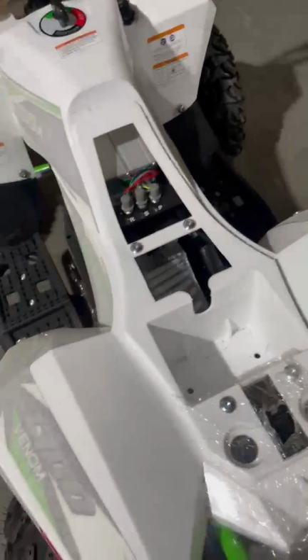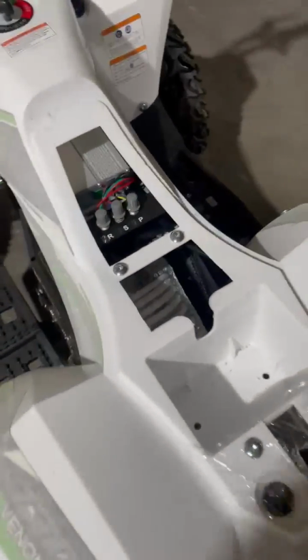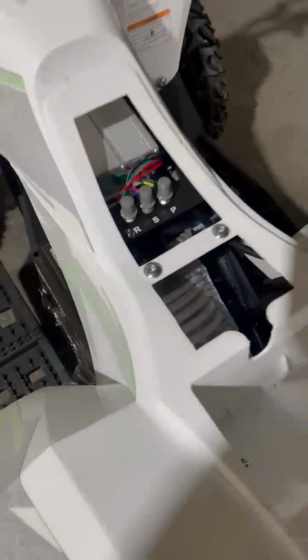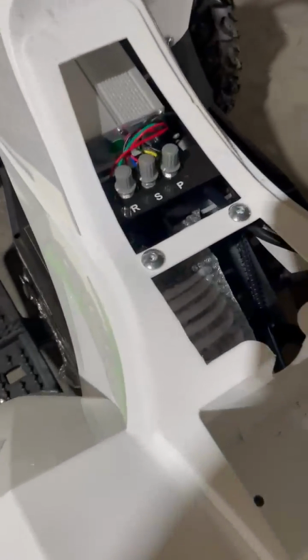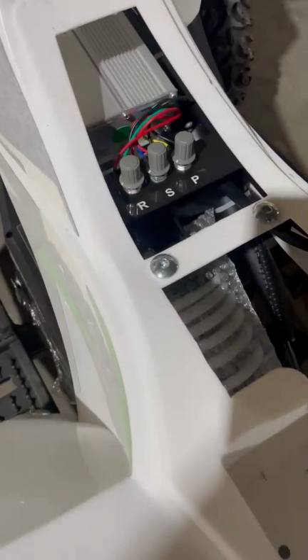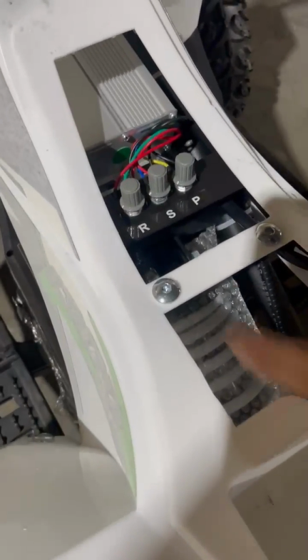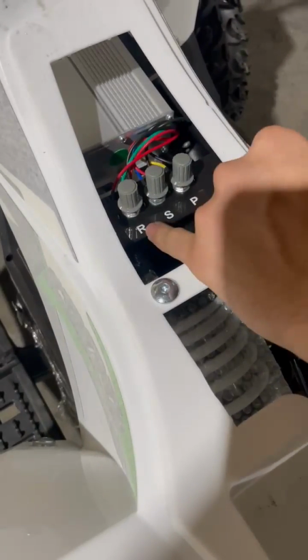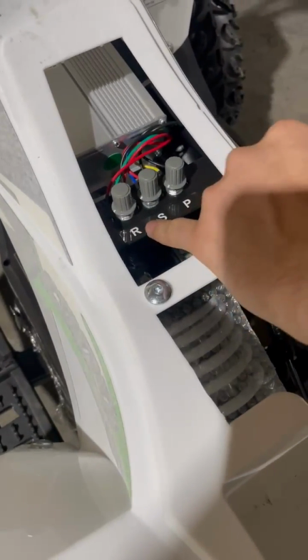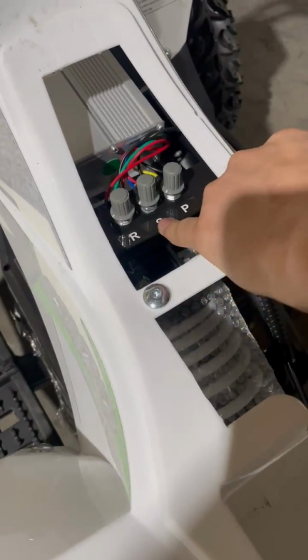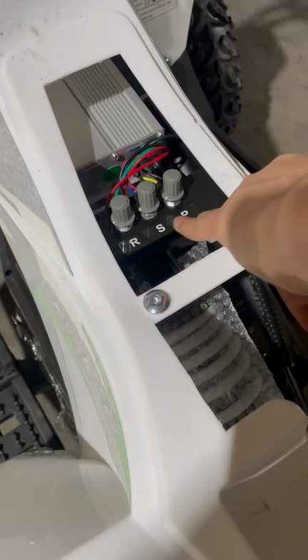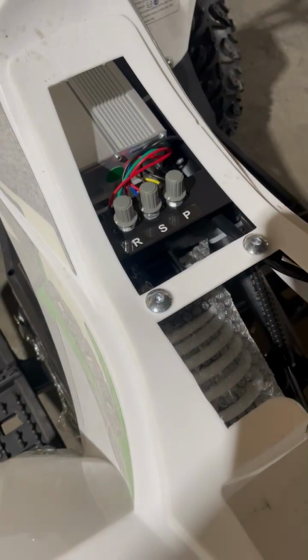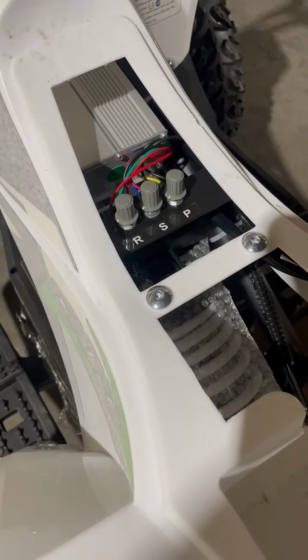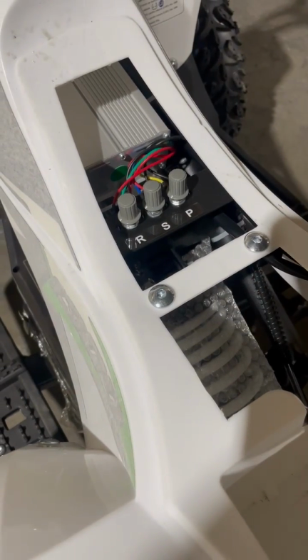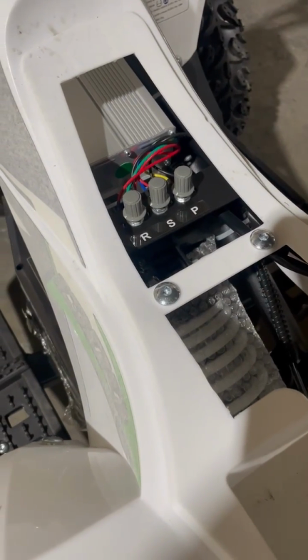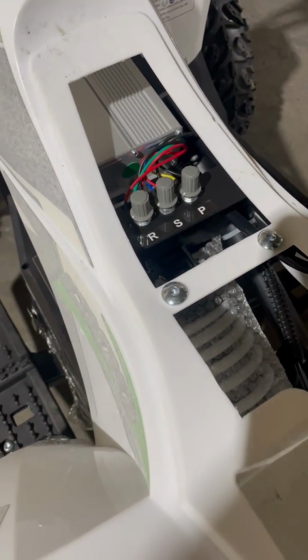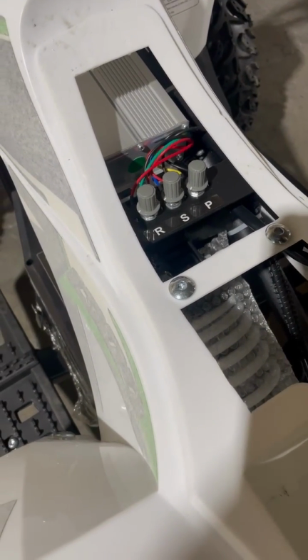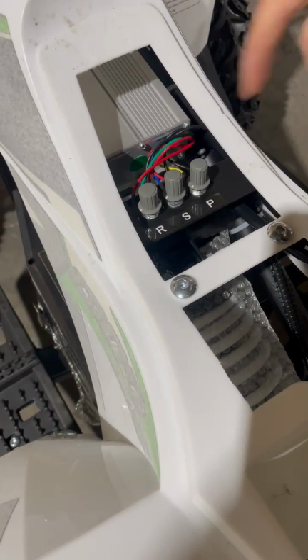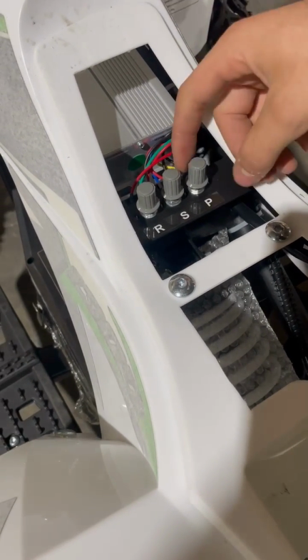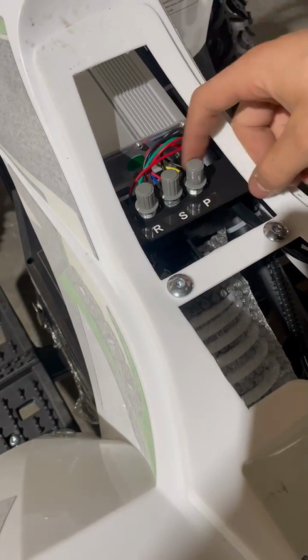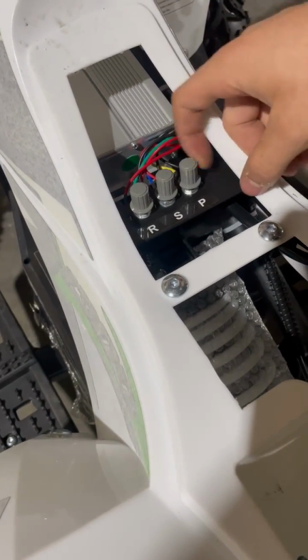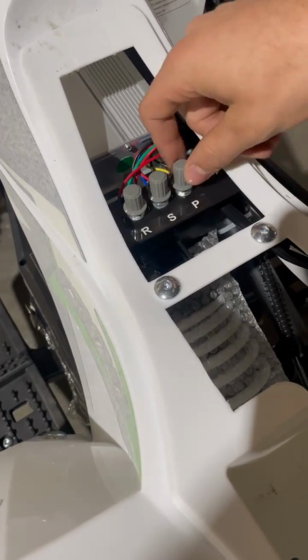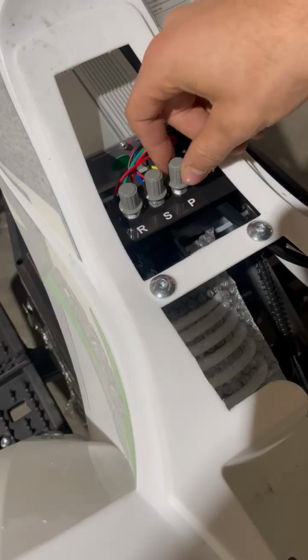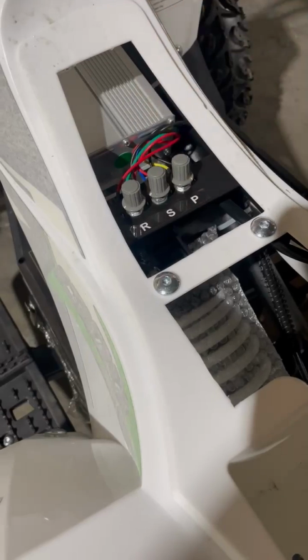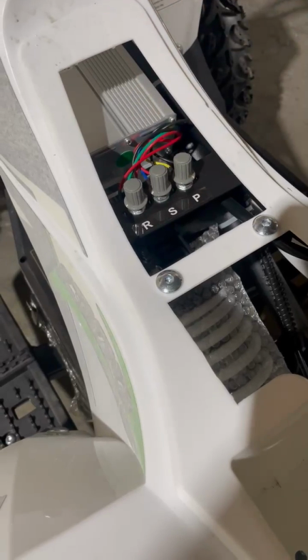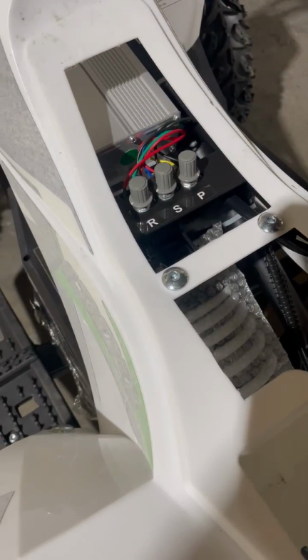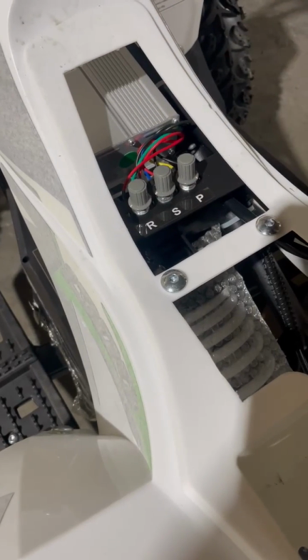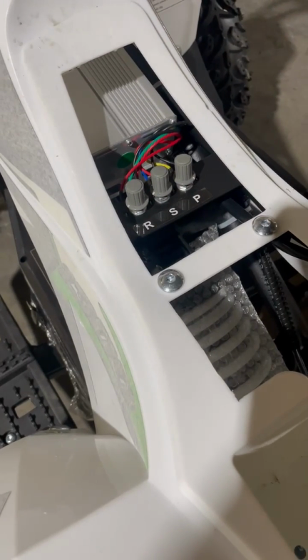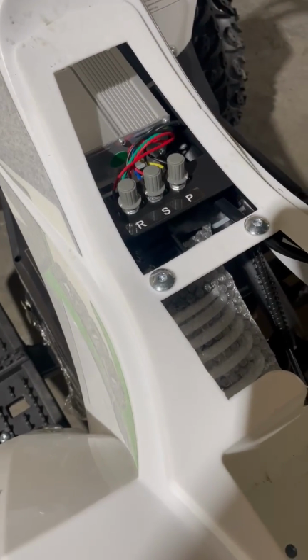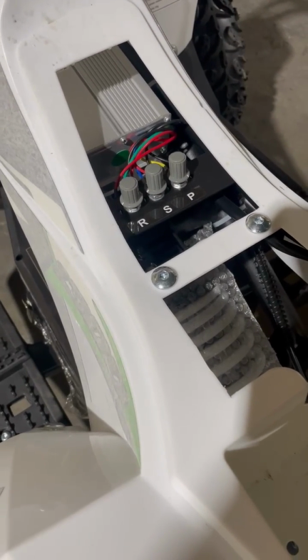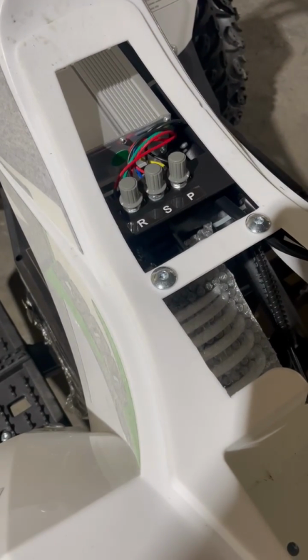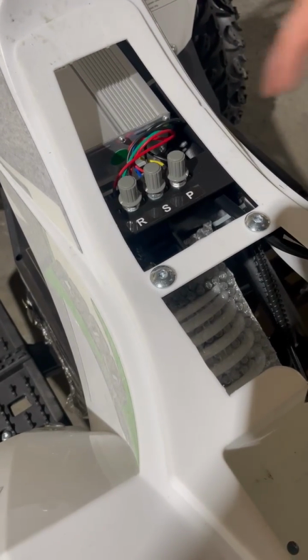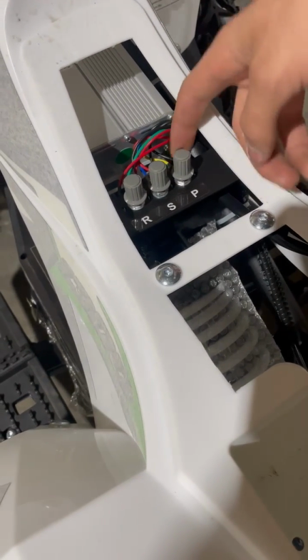Now we're looking at three controls: our response, our speed, and our power. Typically I bump the power up all the way — it's just how much power comes out of your battery, and you usually want that on full.